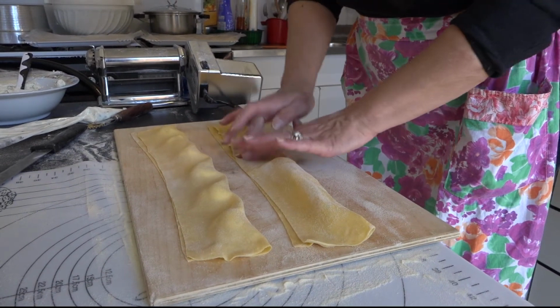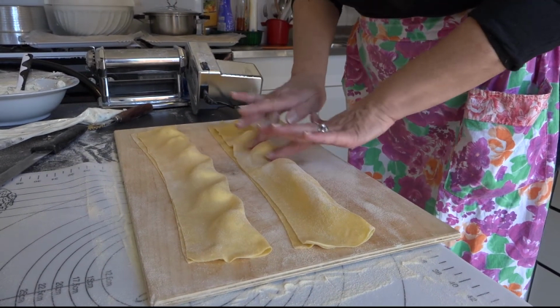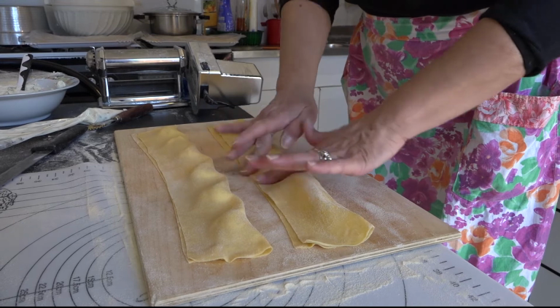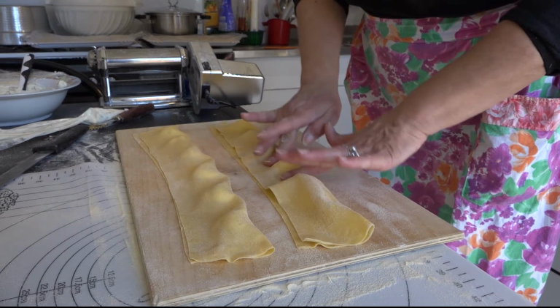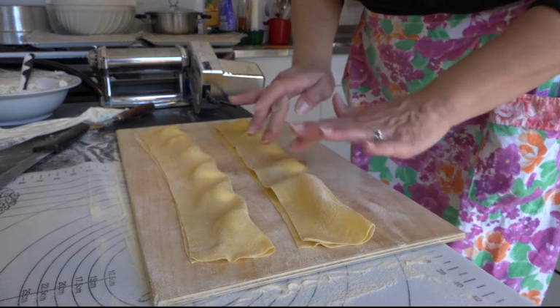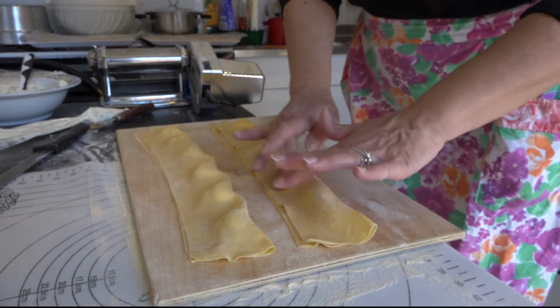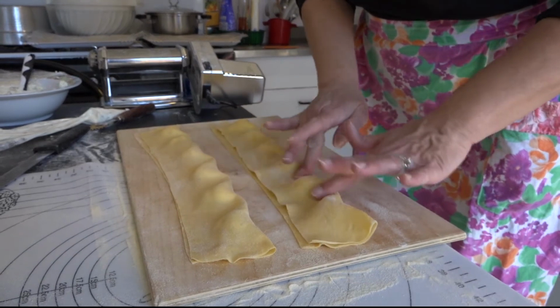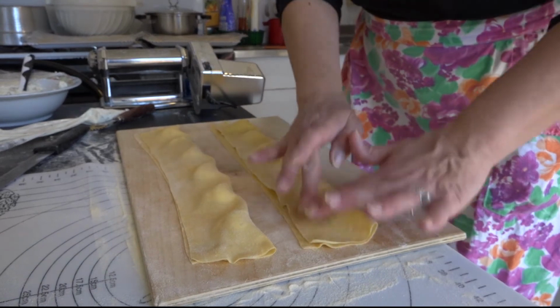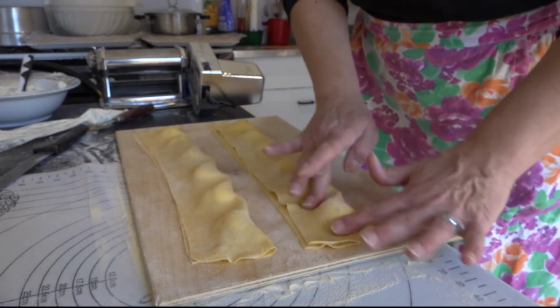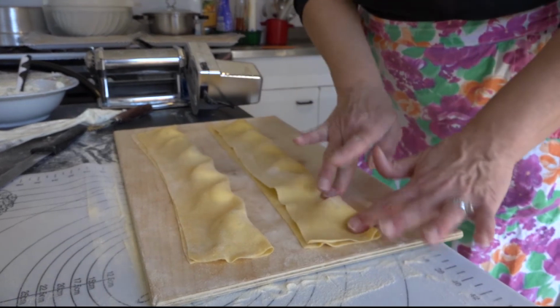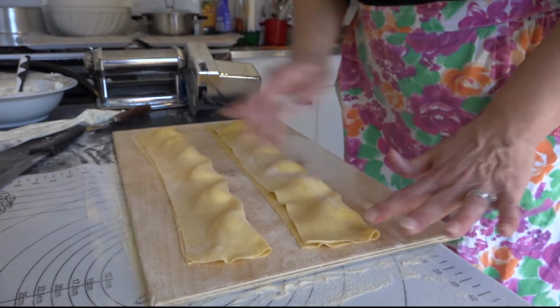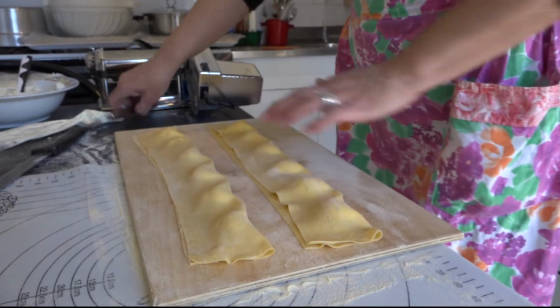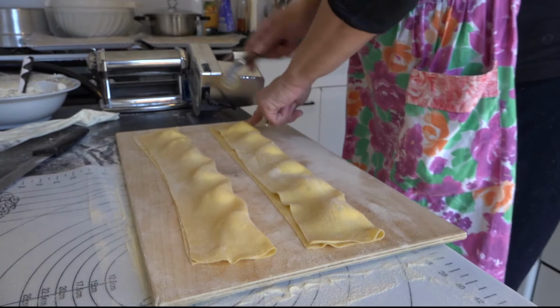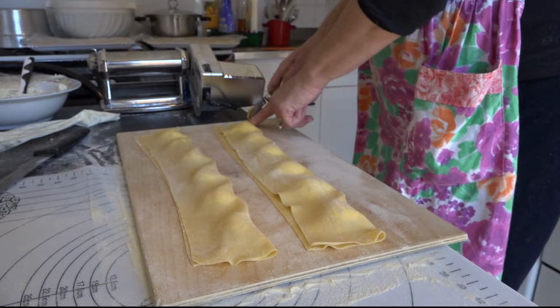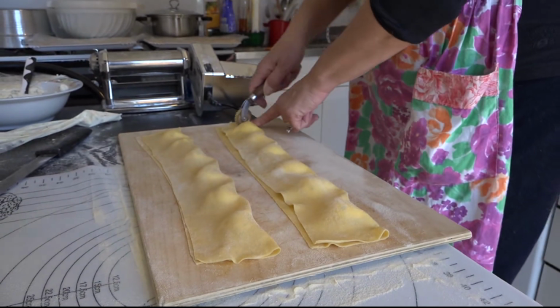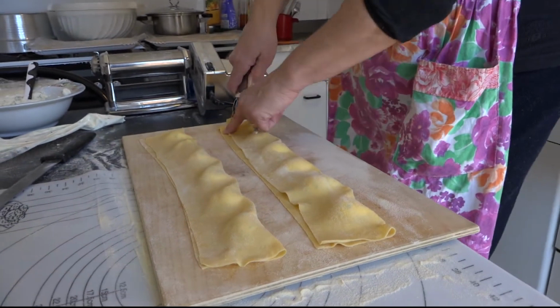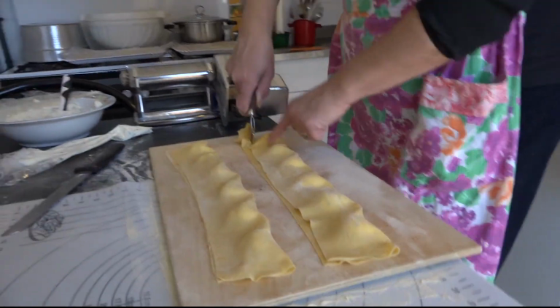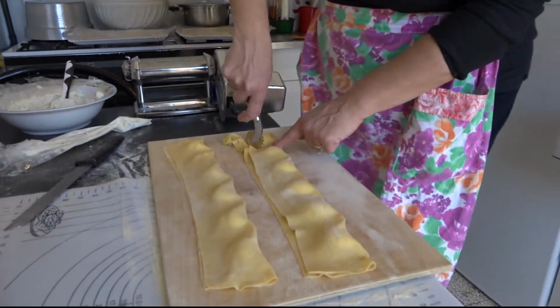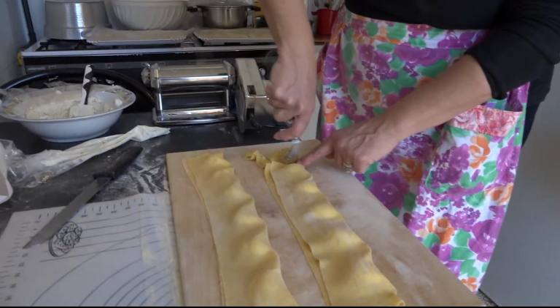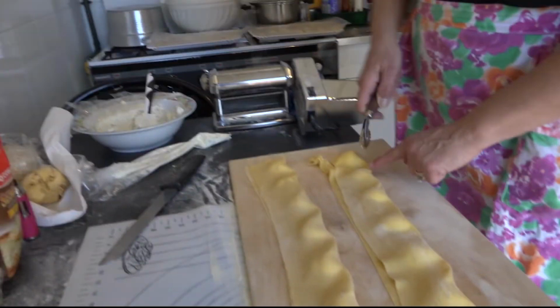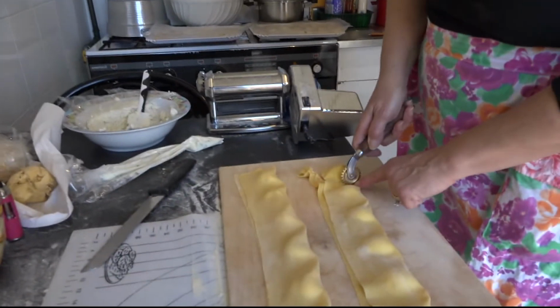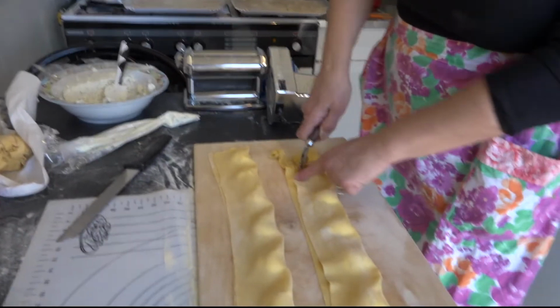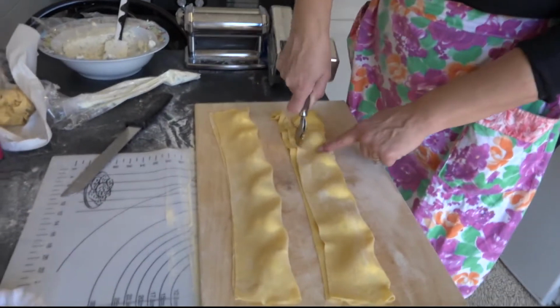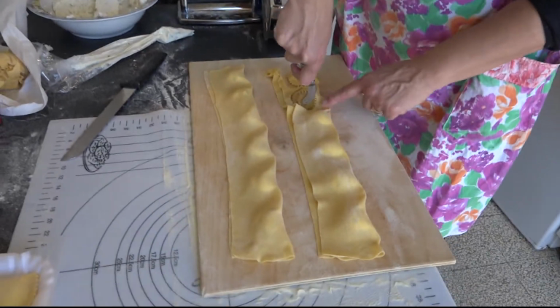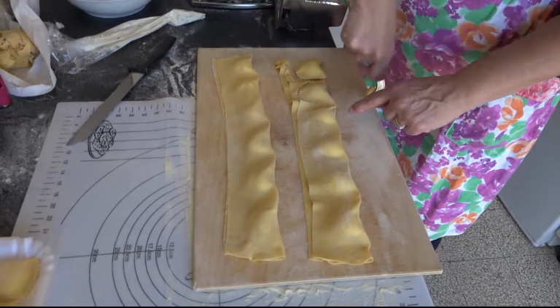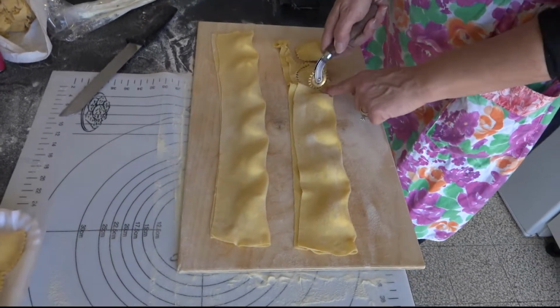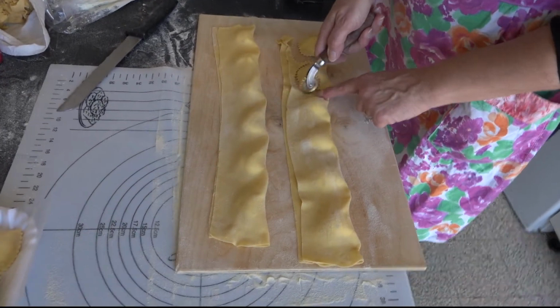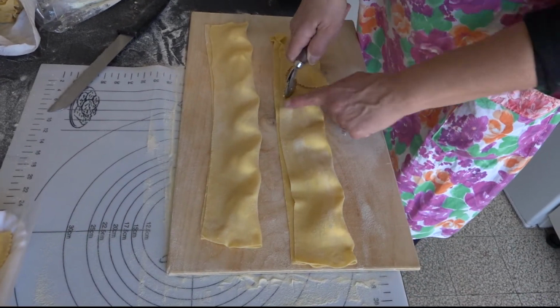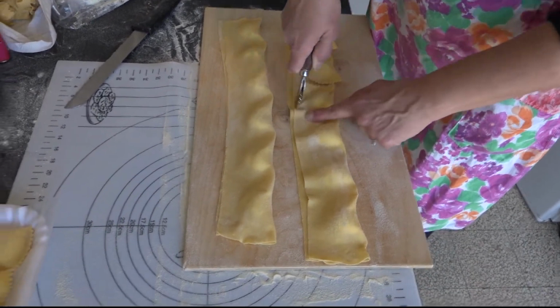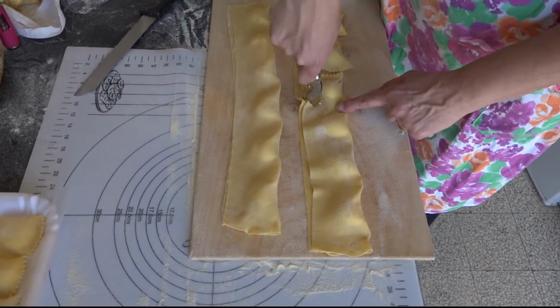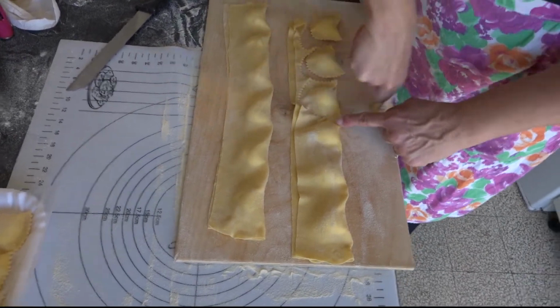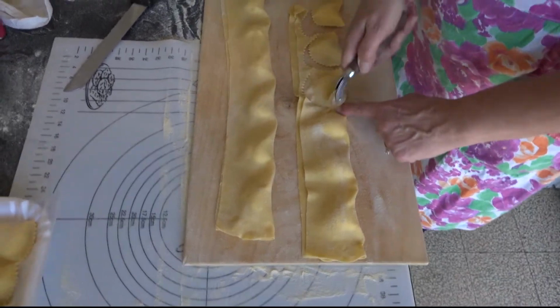Per la sfoglia, procedere come sempre facendo della farina a fontana, aggiungere le uova e i tuorli, il pizzico di sale ed impastare fino ad ottenere un panetto morbido e liscio. Avvolgerlo poi nella pellicola e lasciarlo riposare circa mezz'ora.